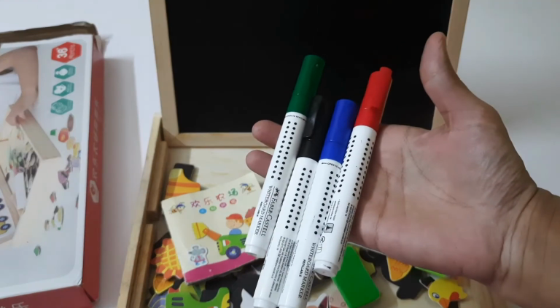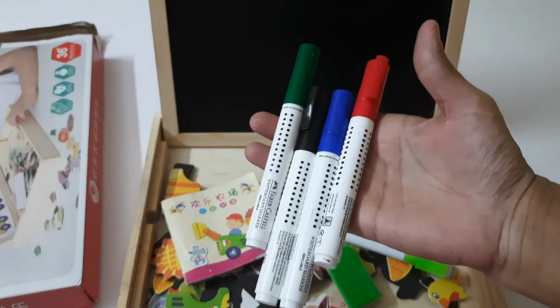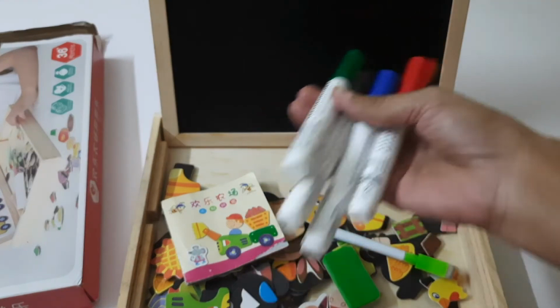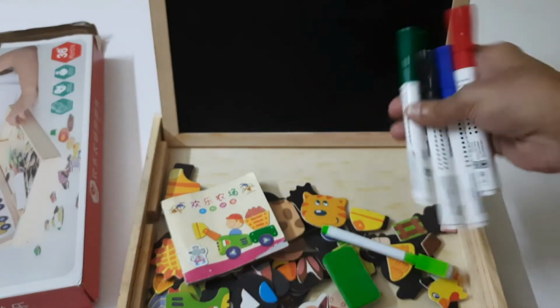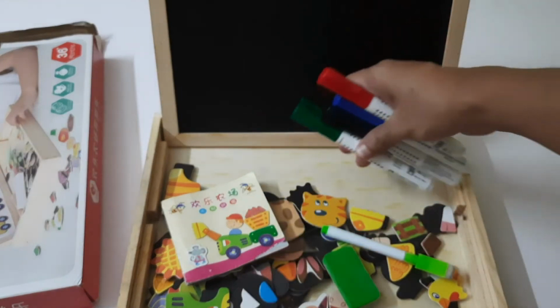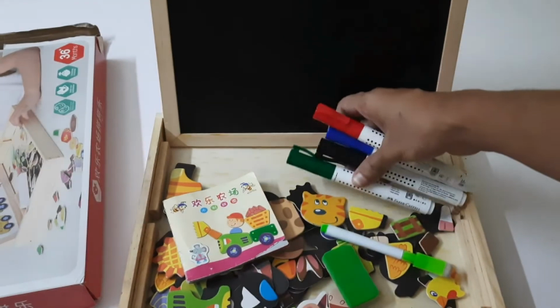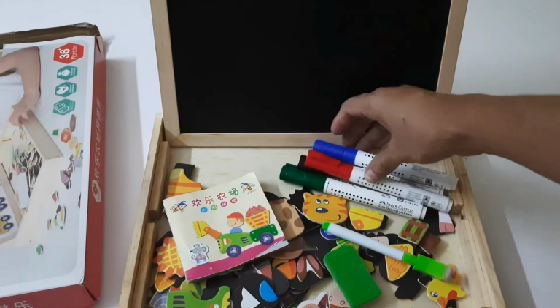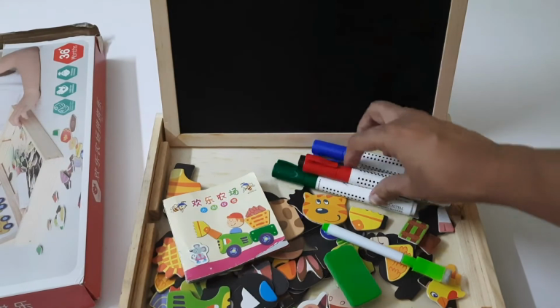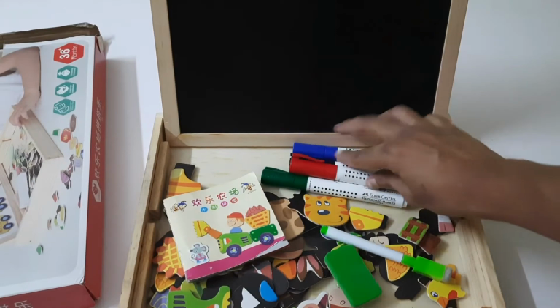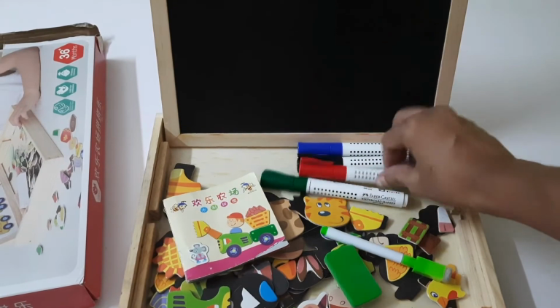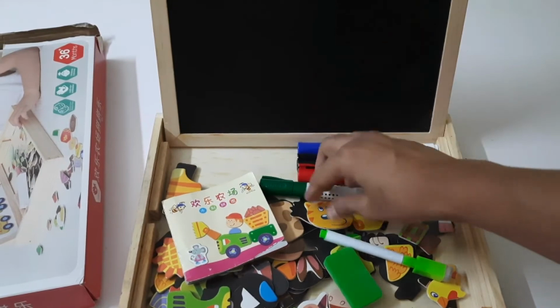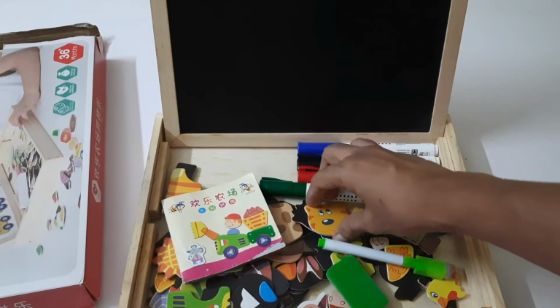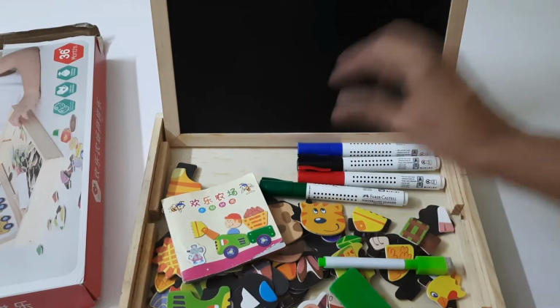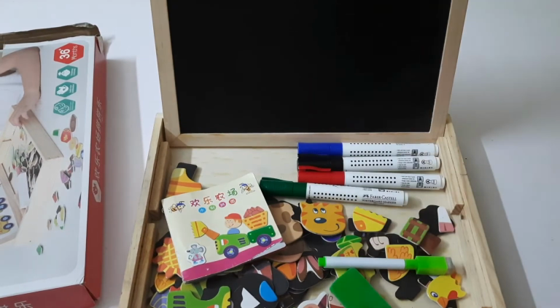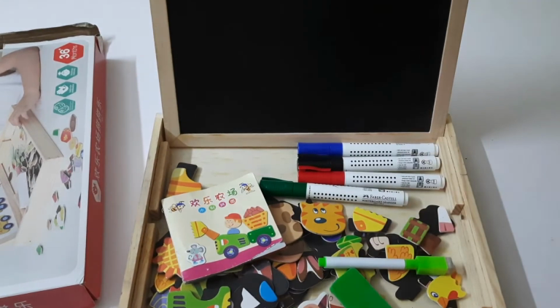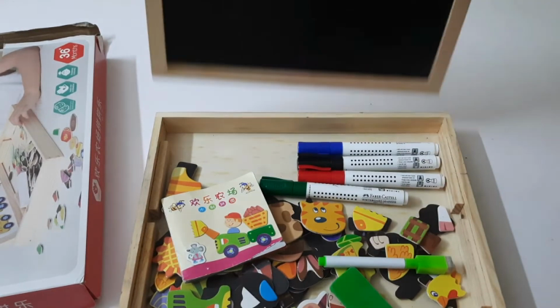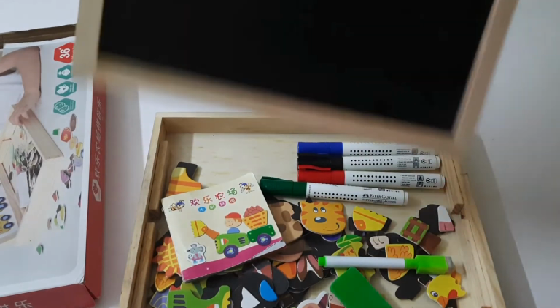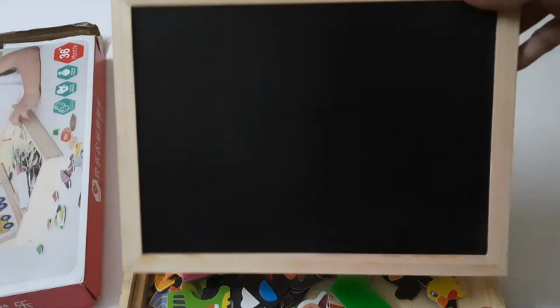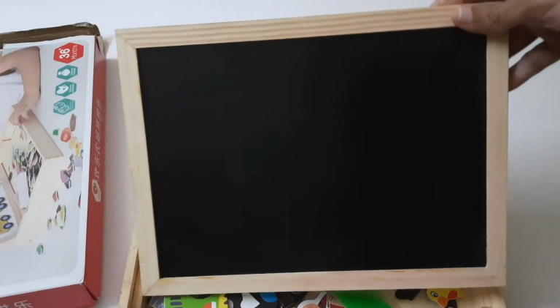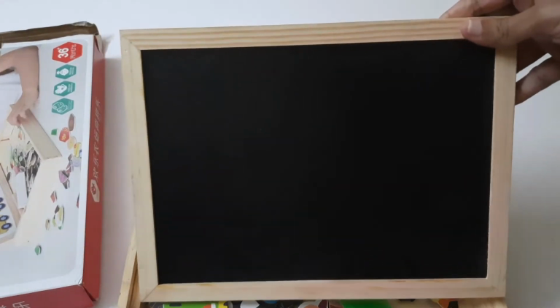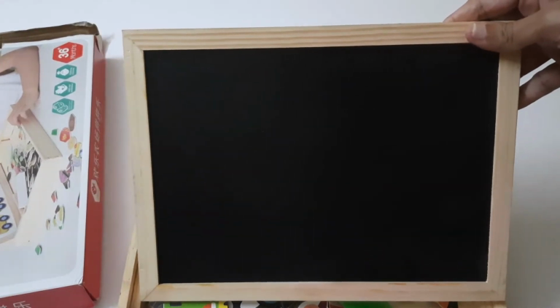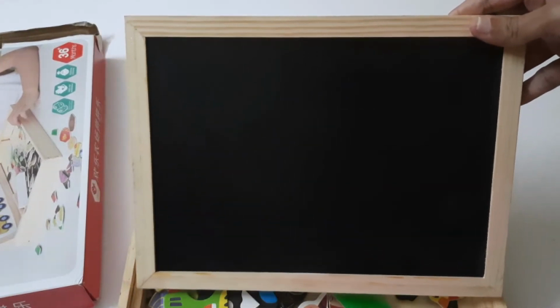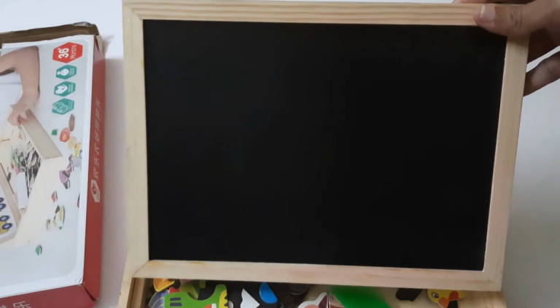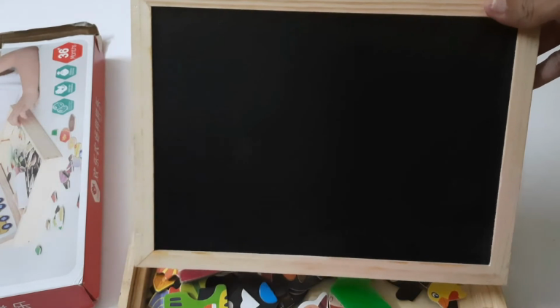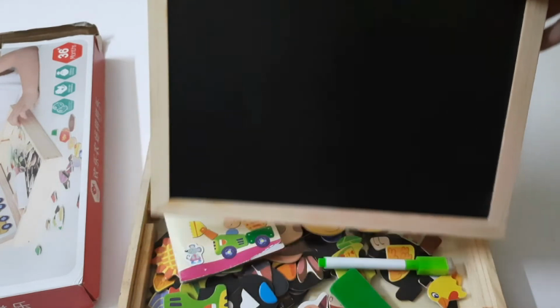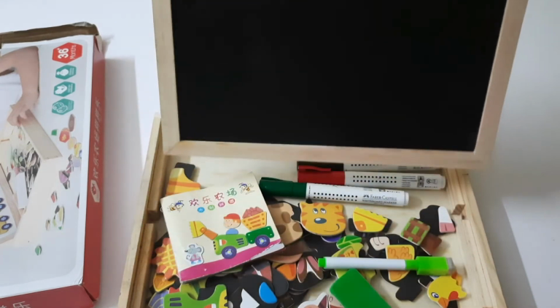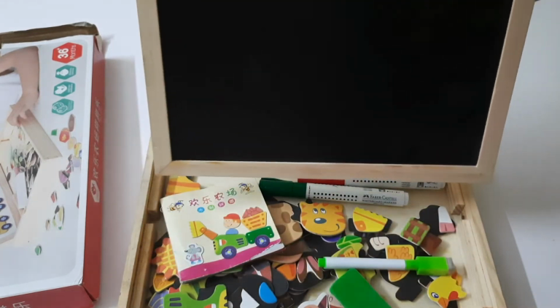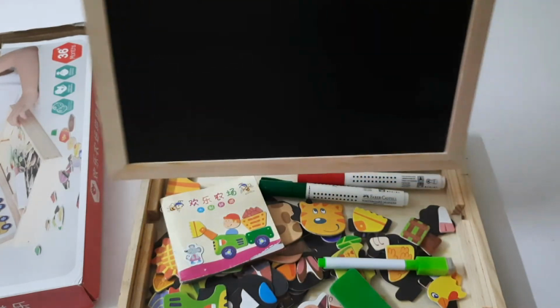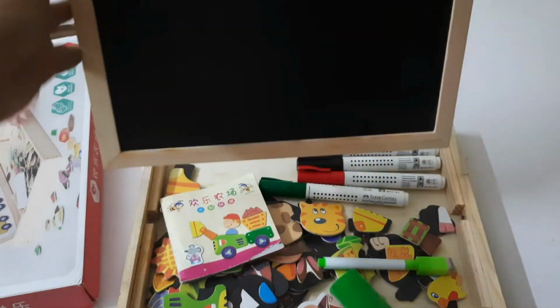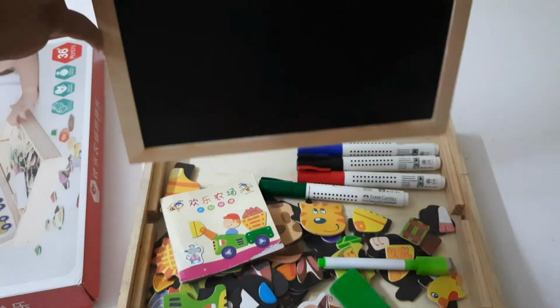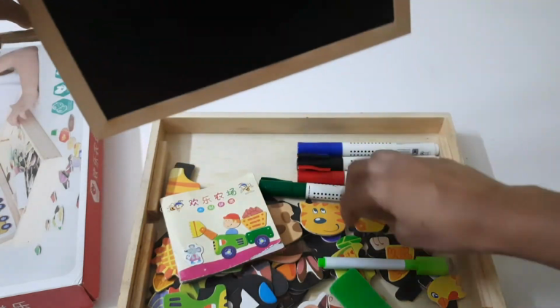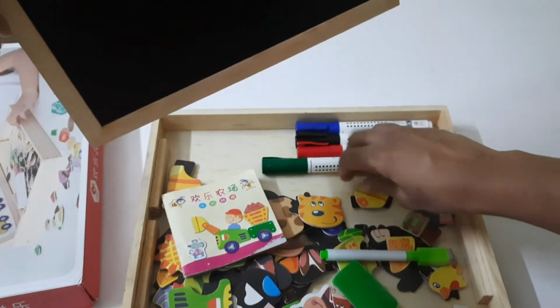Replacement markers are hardly 20 to 25 rupees, so you can get different colors to keep your child happy. Now I am fixing it in the front — you can also fix it in the center.